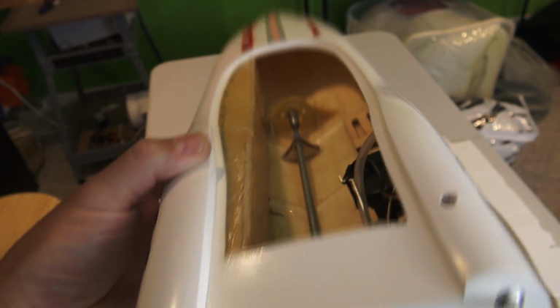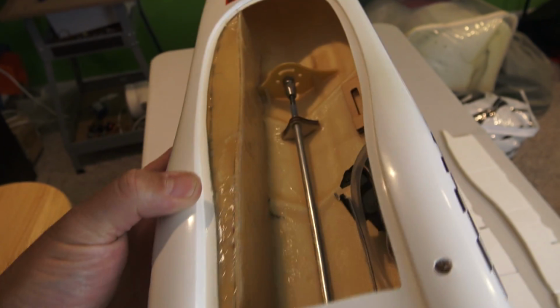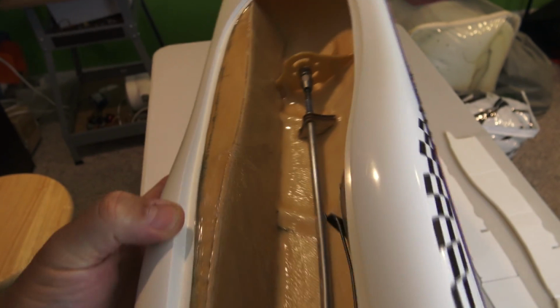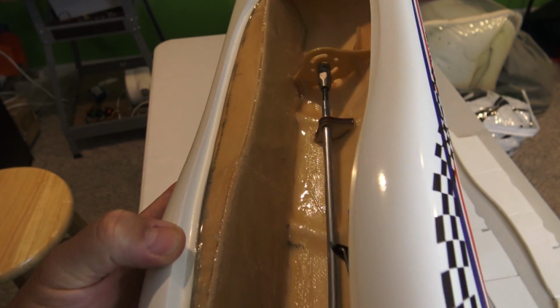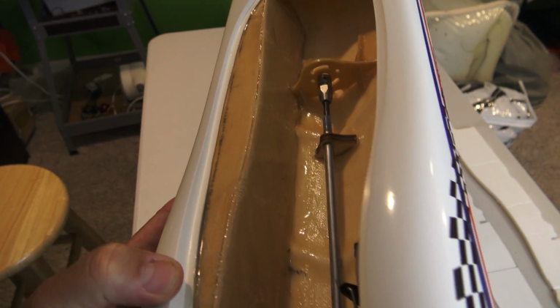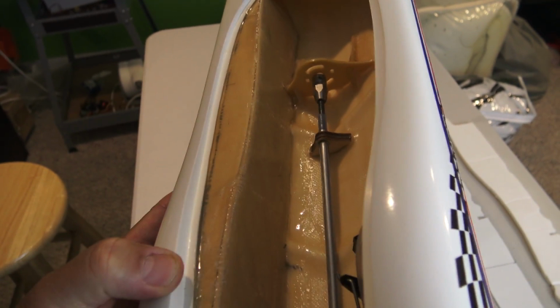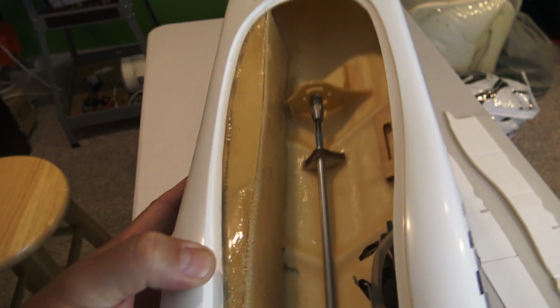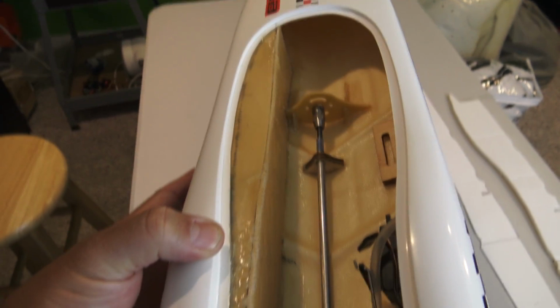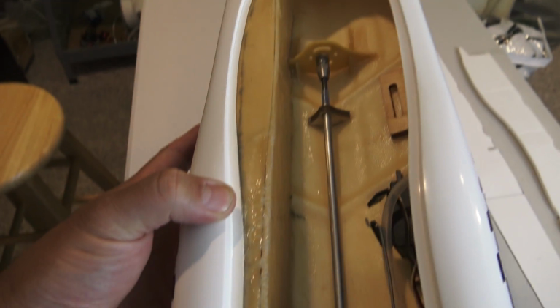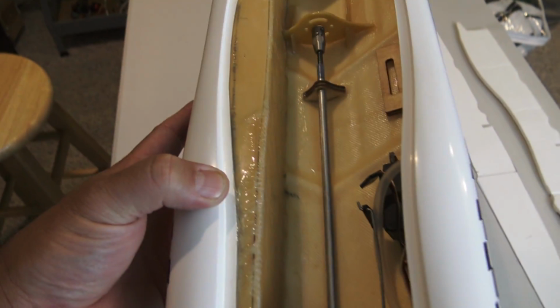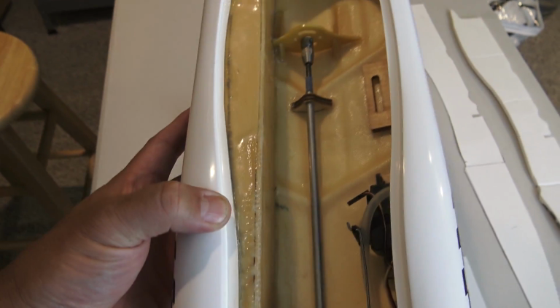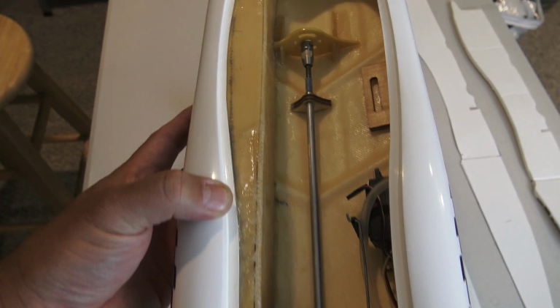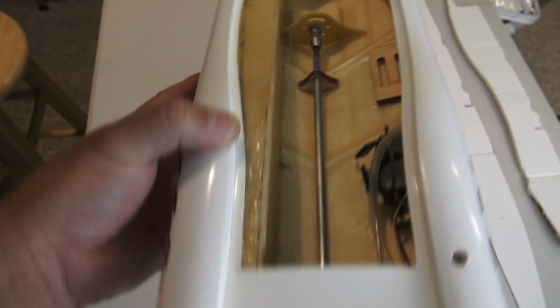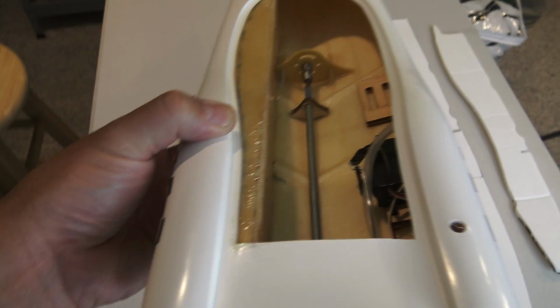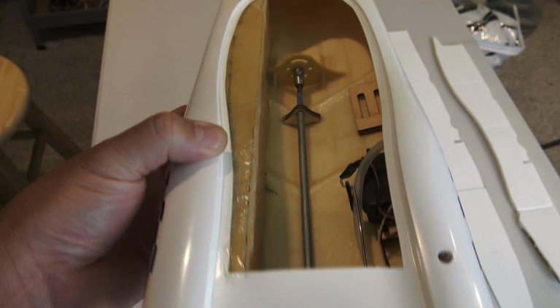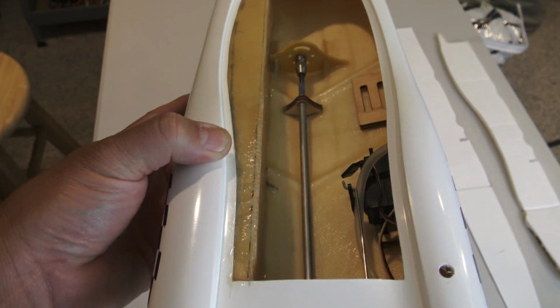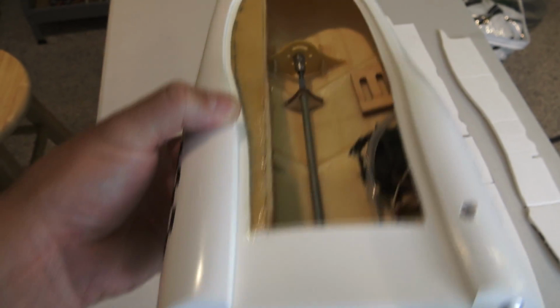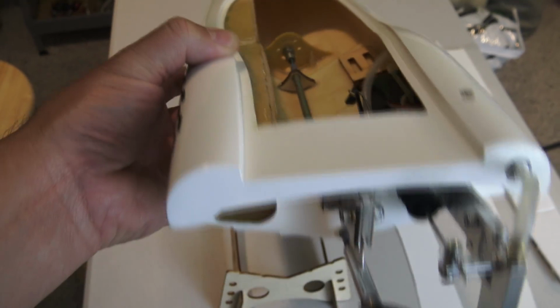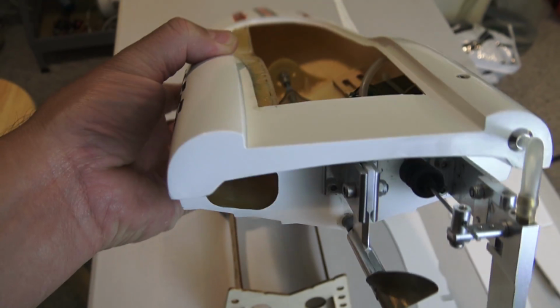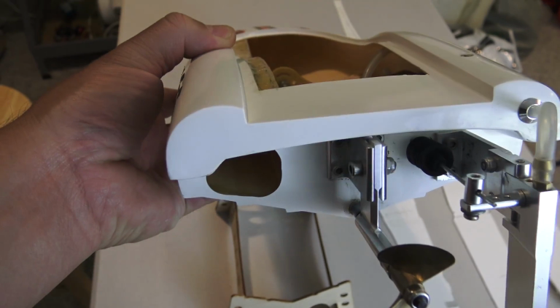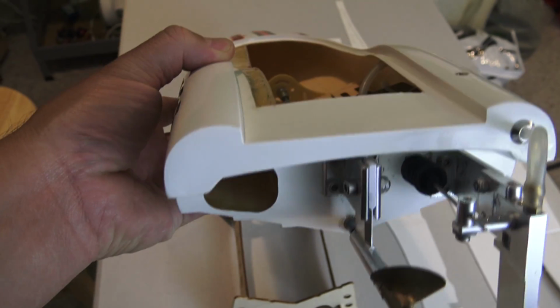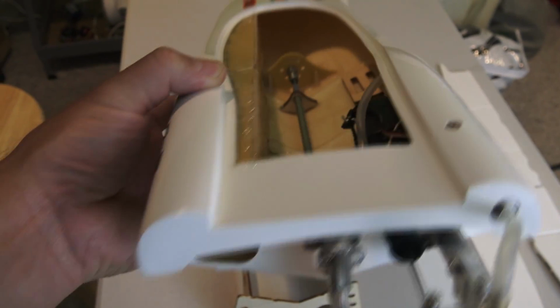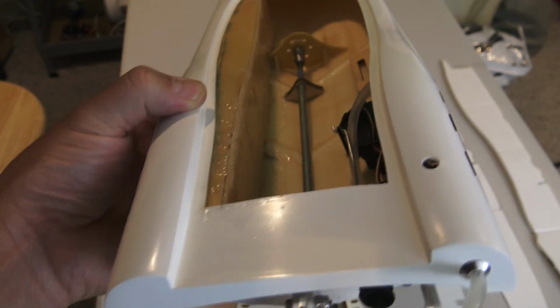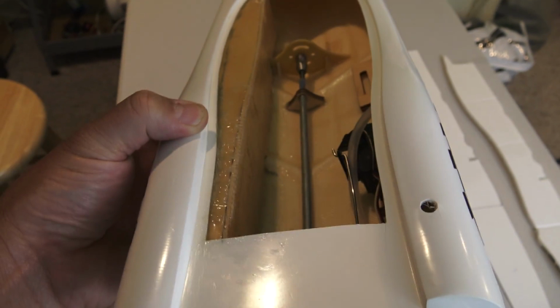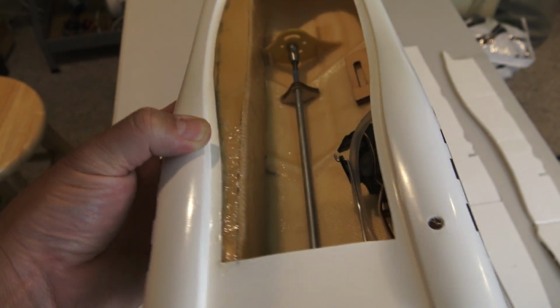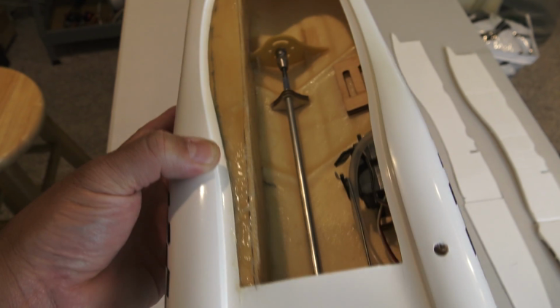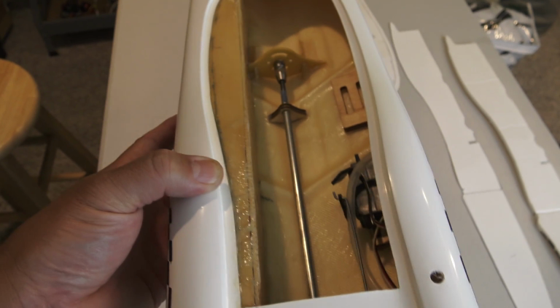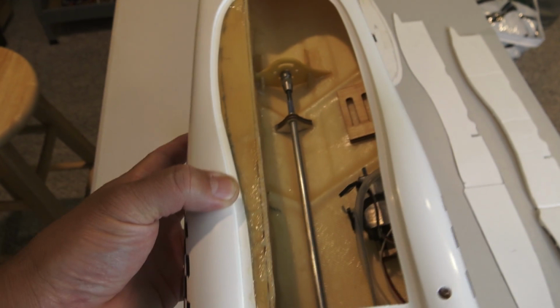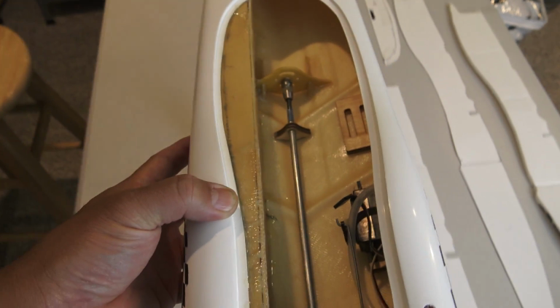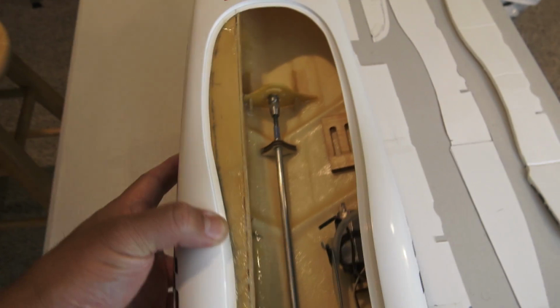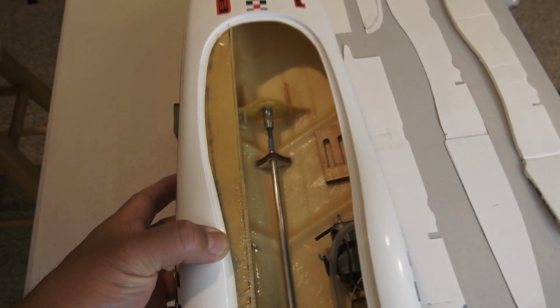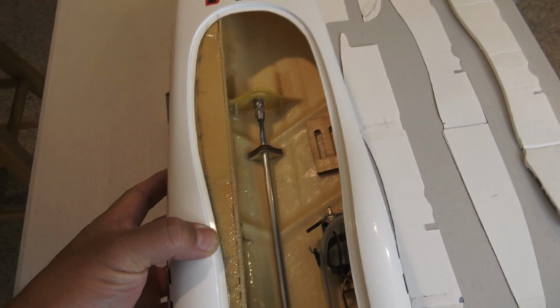I've already fitted this one and glued it all in, and yesterday I actually tested it to make sure it was leak-proof. I filled it full of water and none of the water leaked into the hull, so the chamber itself is pretty much done.